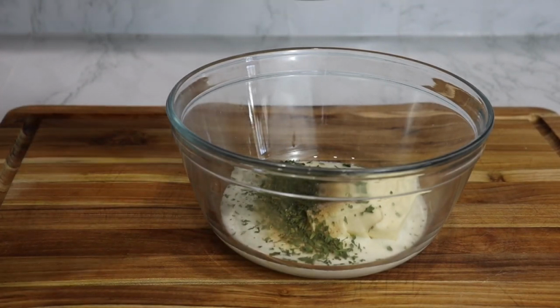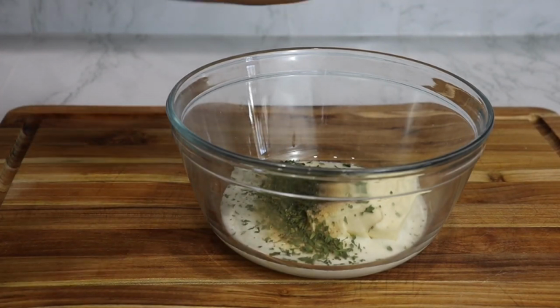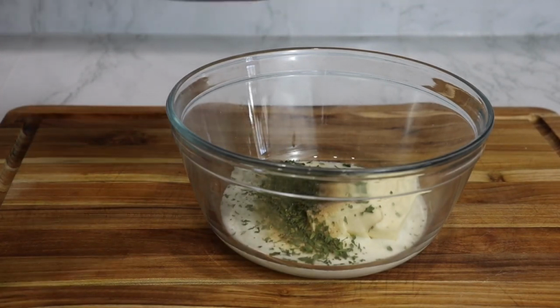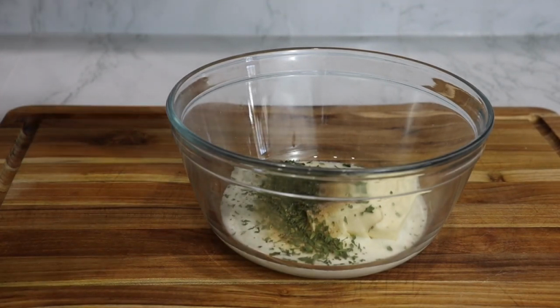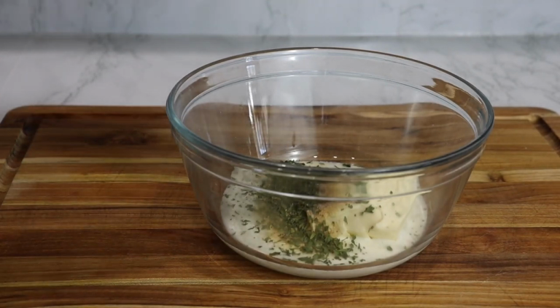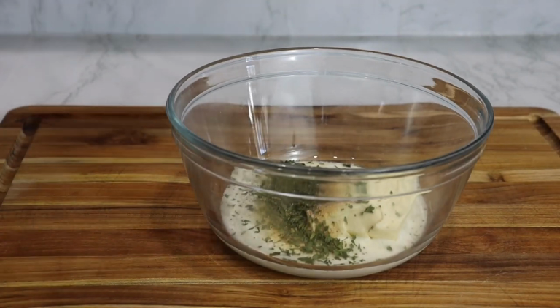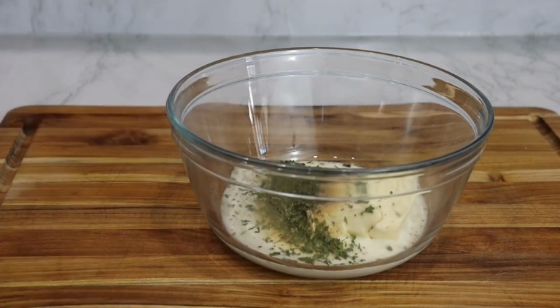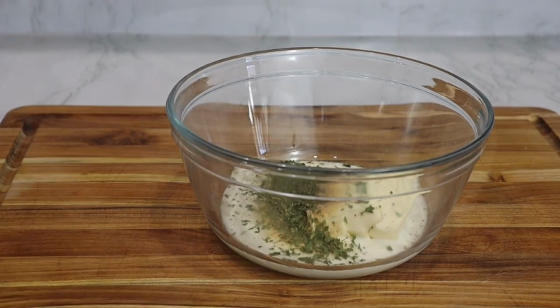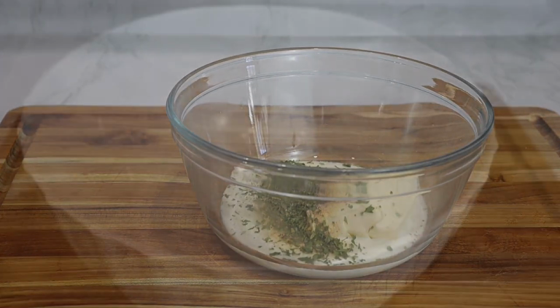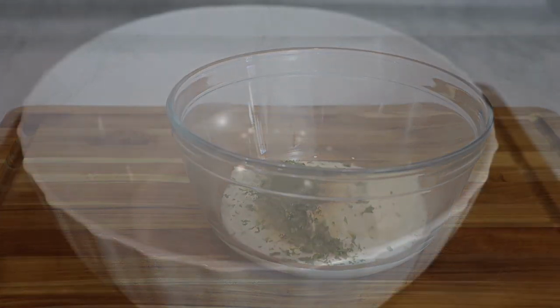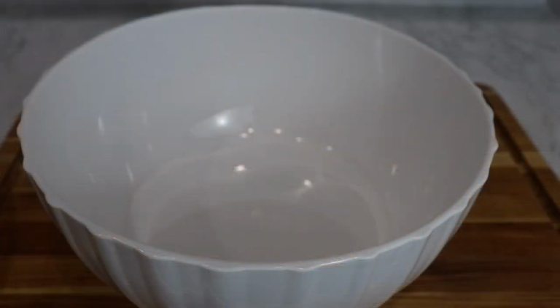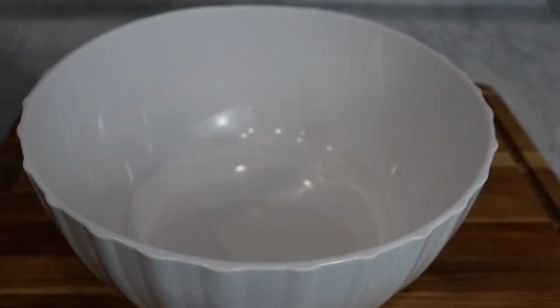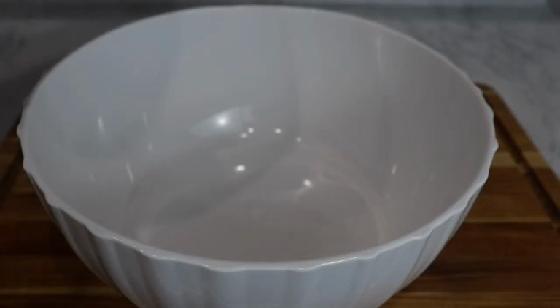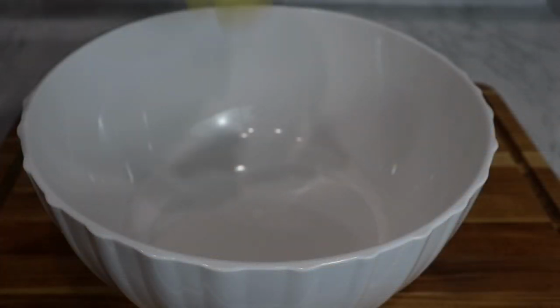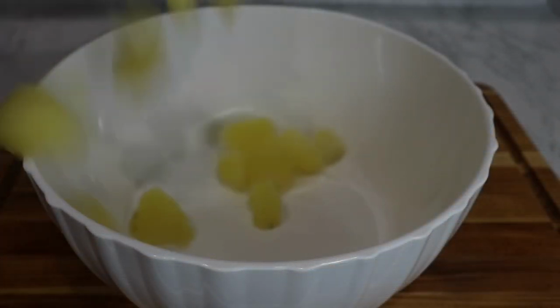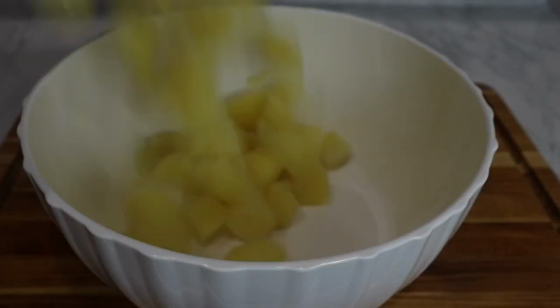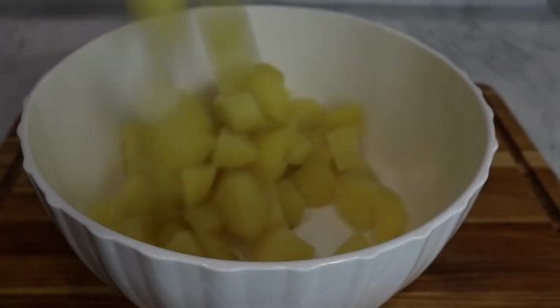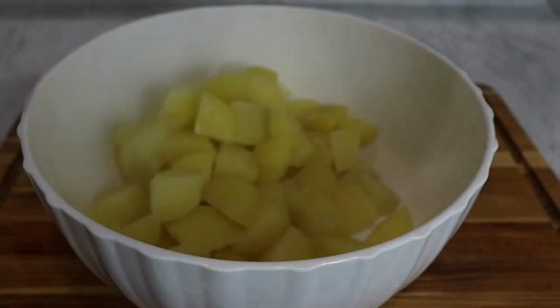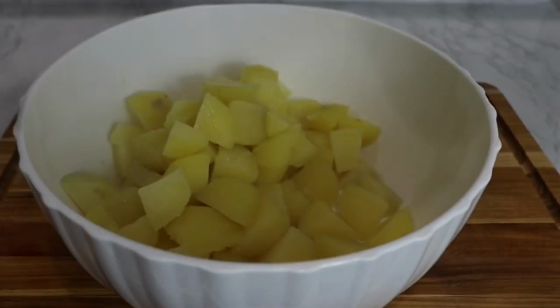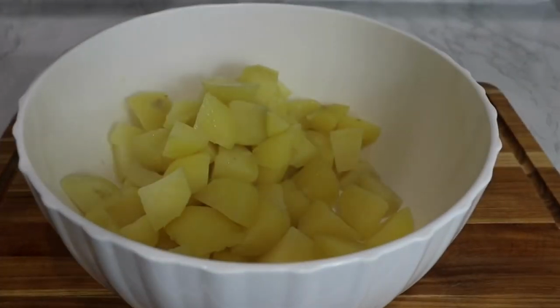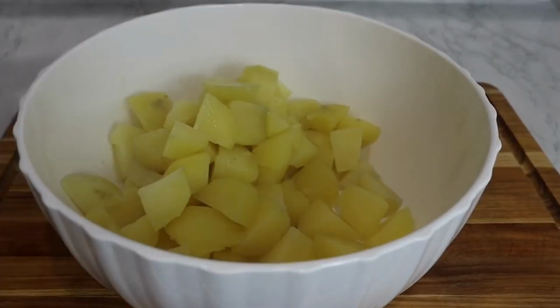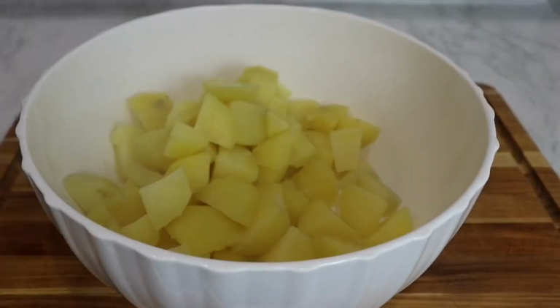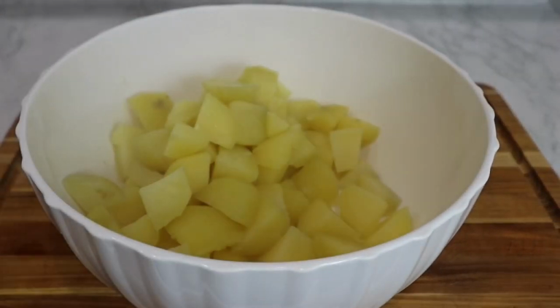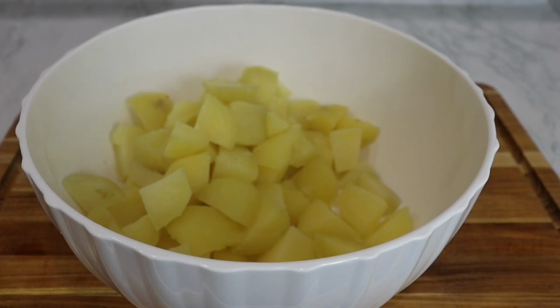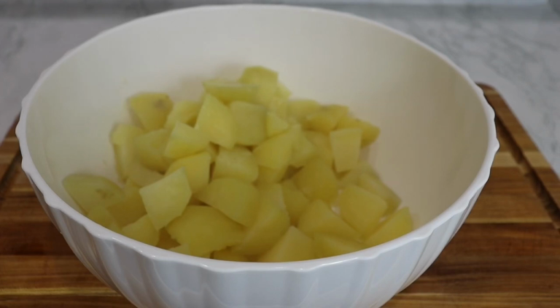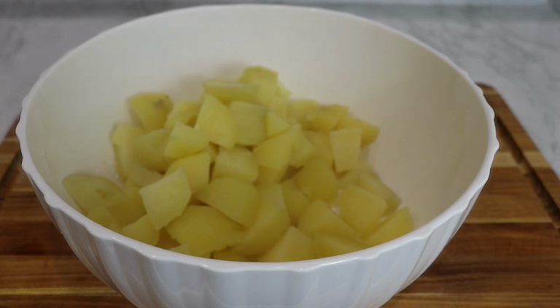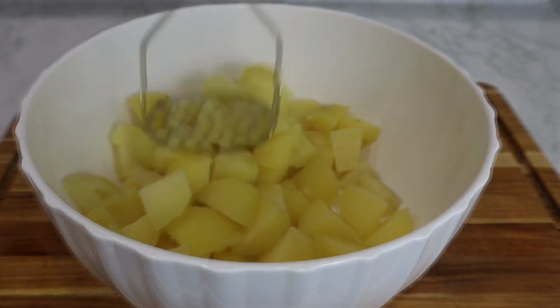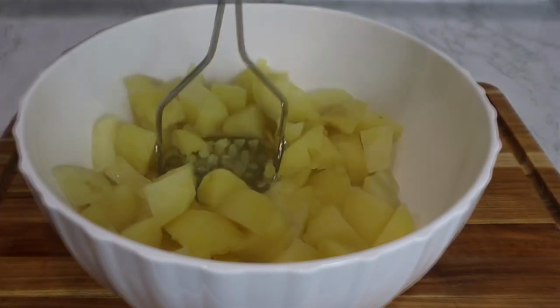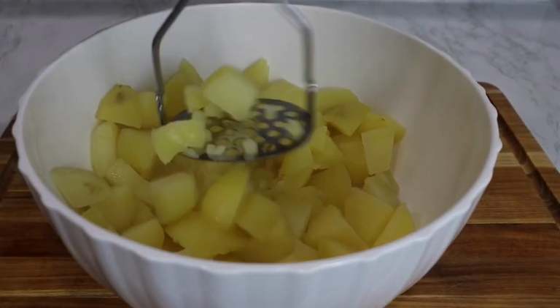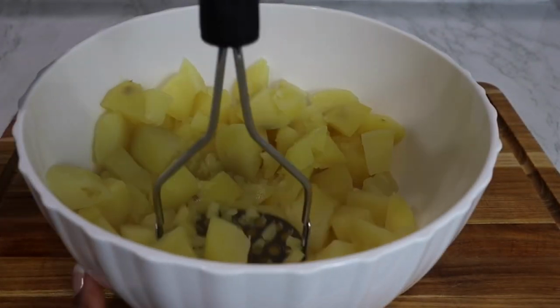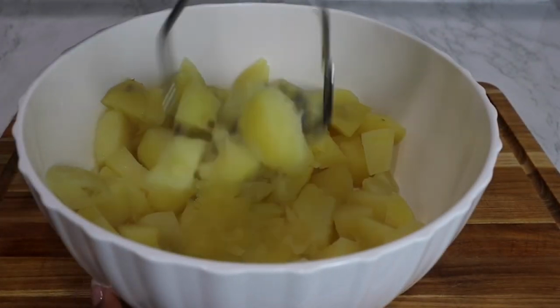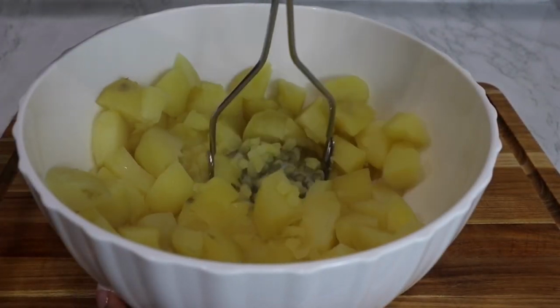In a bowl, I'm going to add in my potatoes. Make sure your potatoes are pretty hot and steamy. That way, once we add in the cheese, it will melt in. So I'm going to mash this up very well.